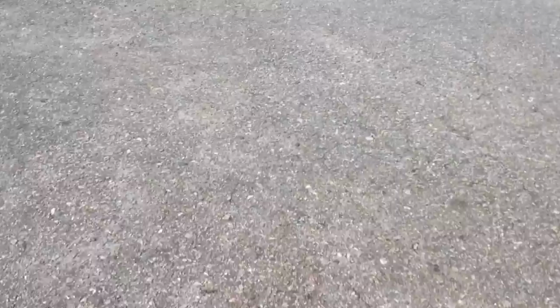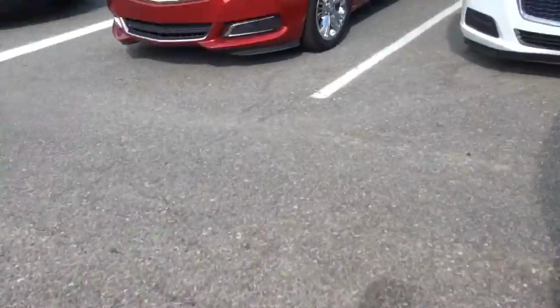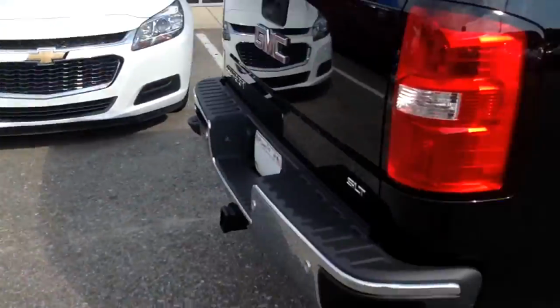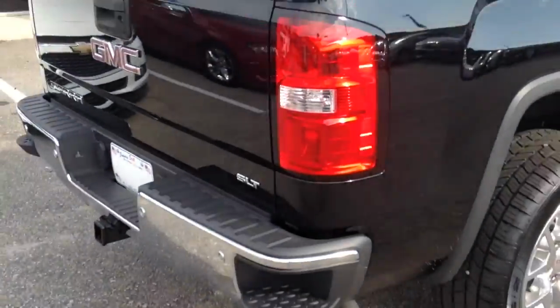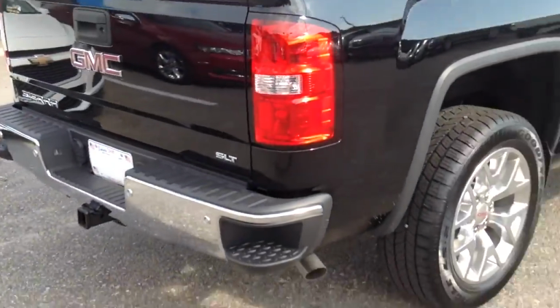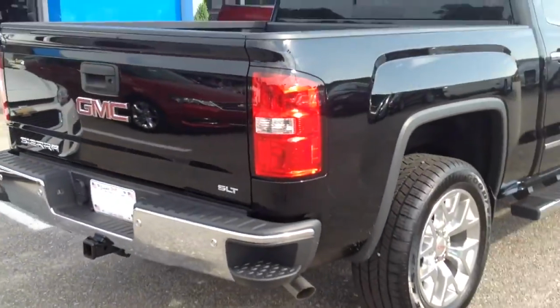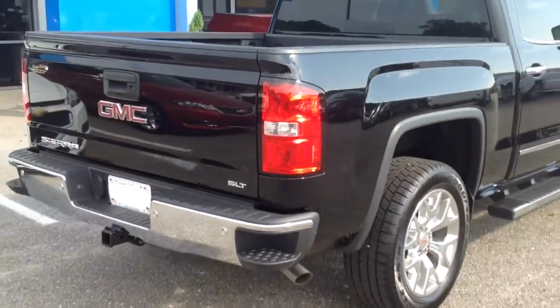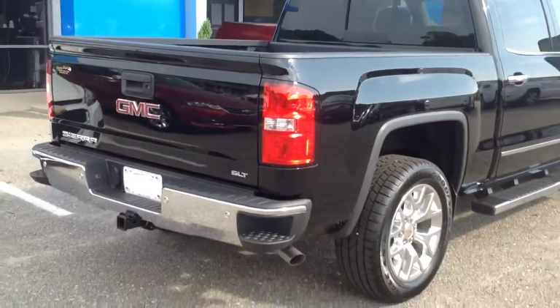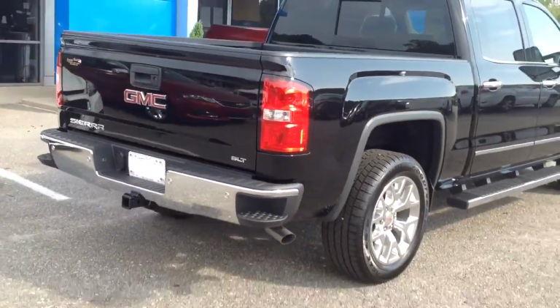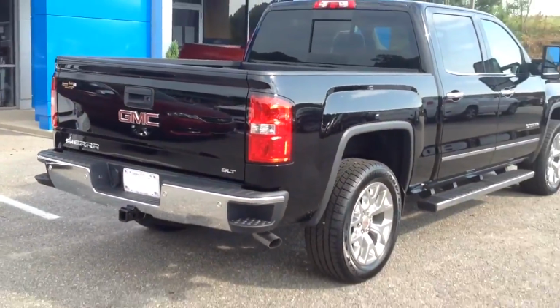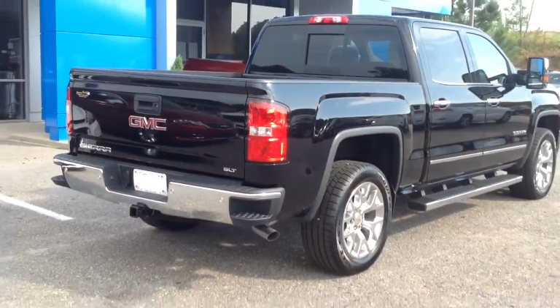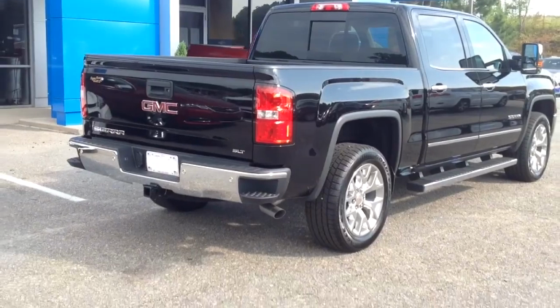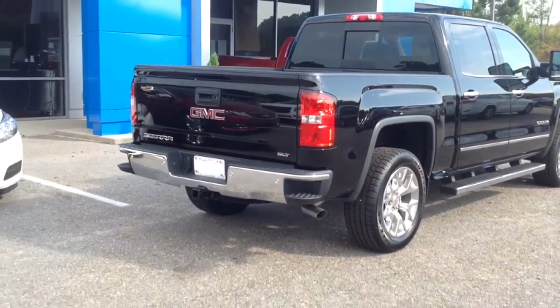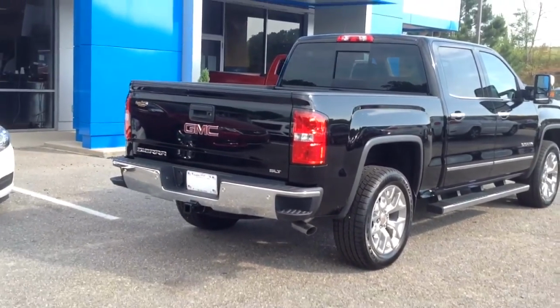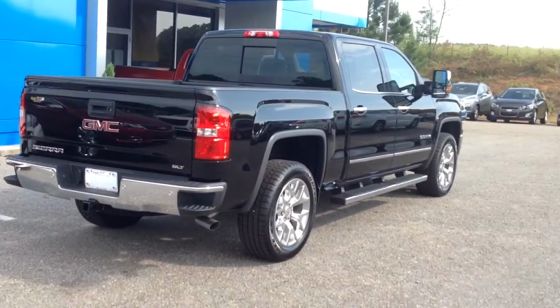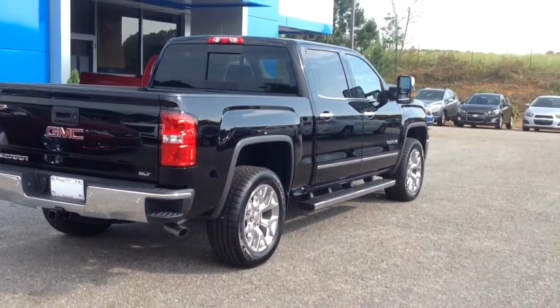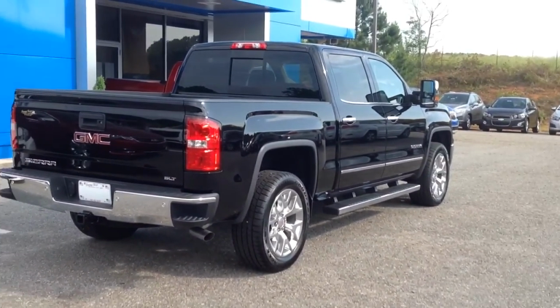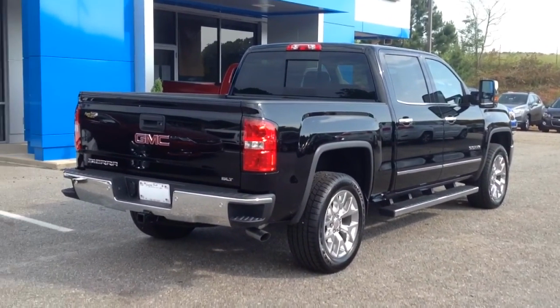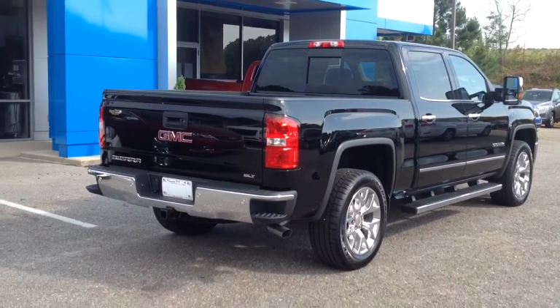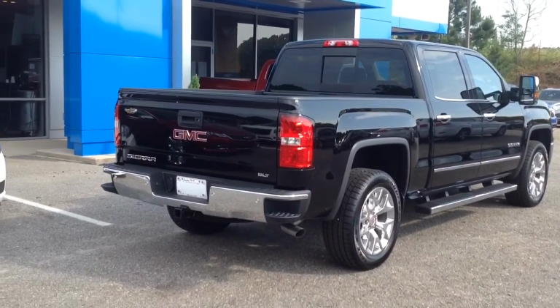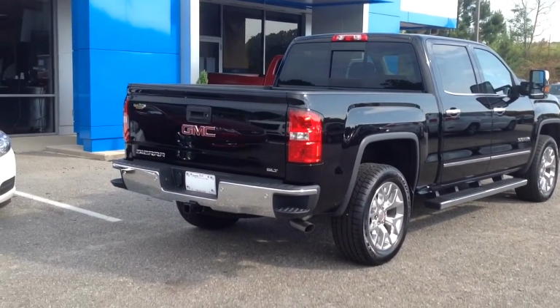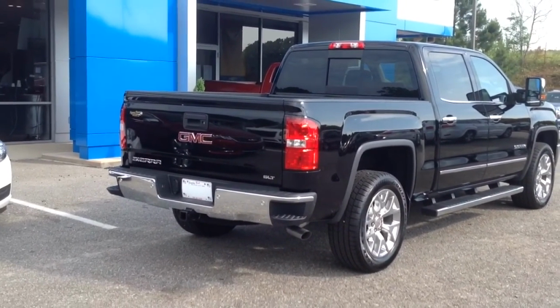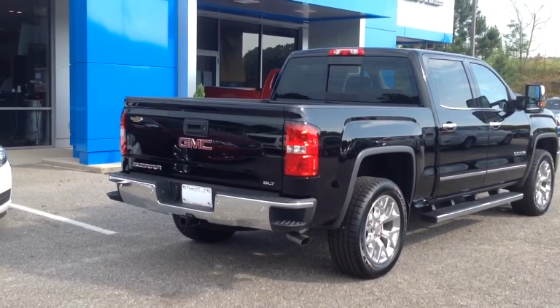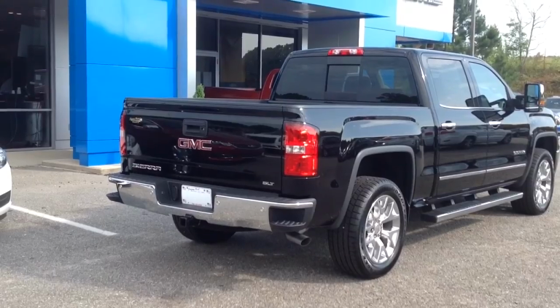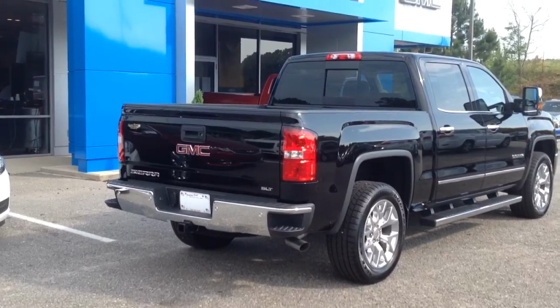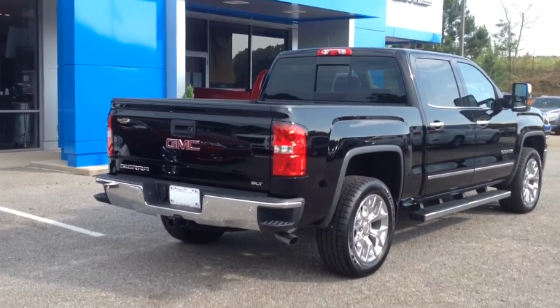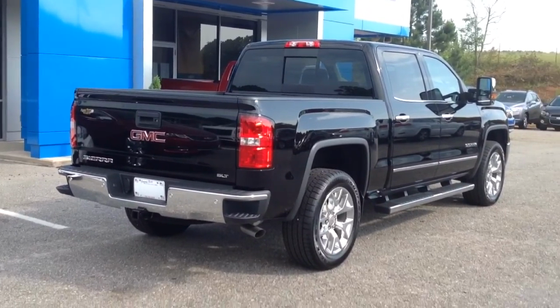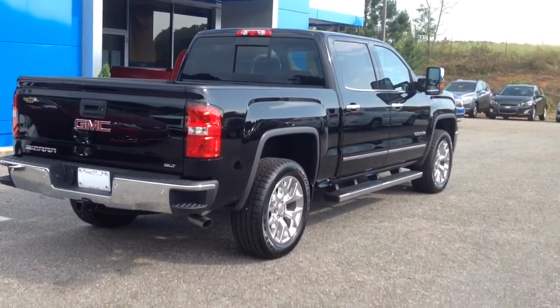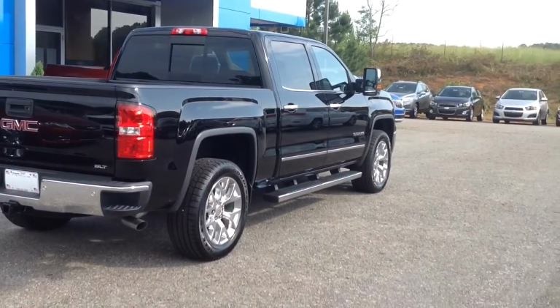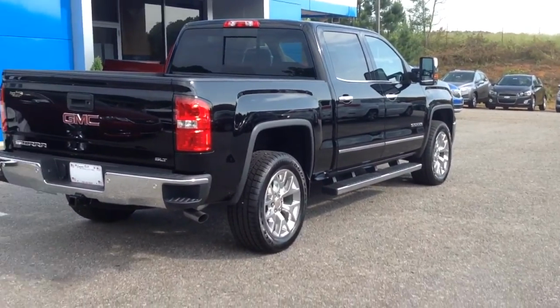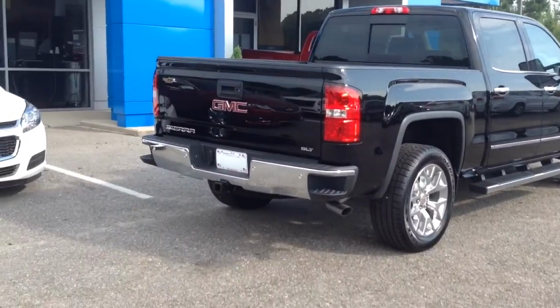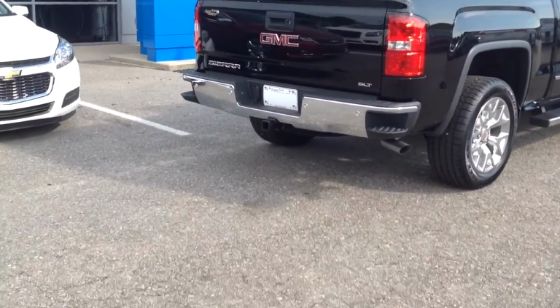It has a max trailer package so it's a bigger rear end. An extra leaf spring back there so you can tow a little bit more. This thing has the 6.2 liter V8 engine in it, so it's got the upgraded motor — more power, more towing. Very nice.